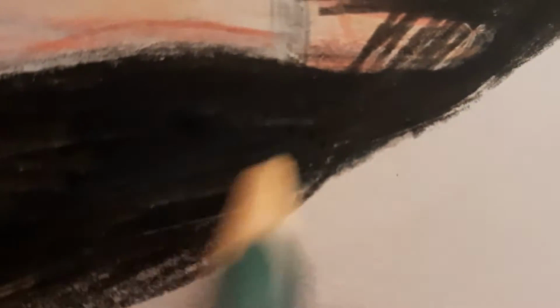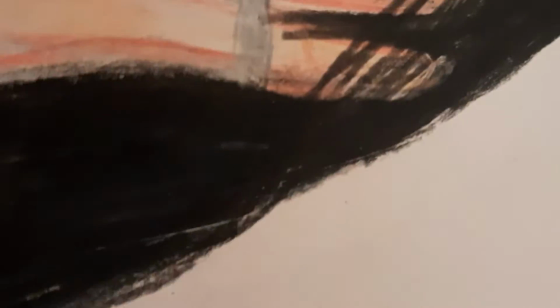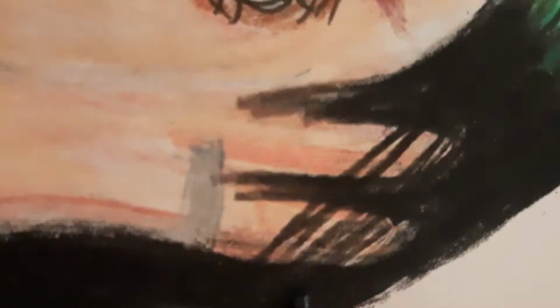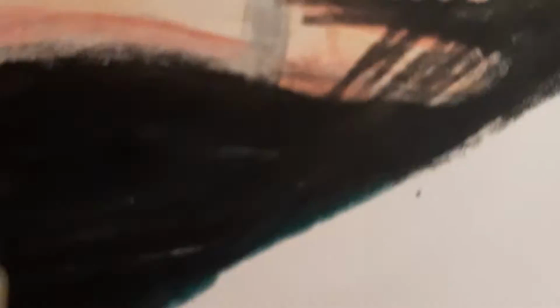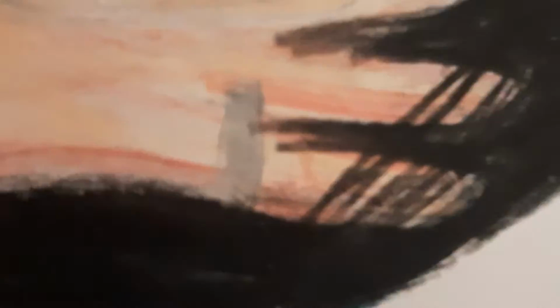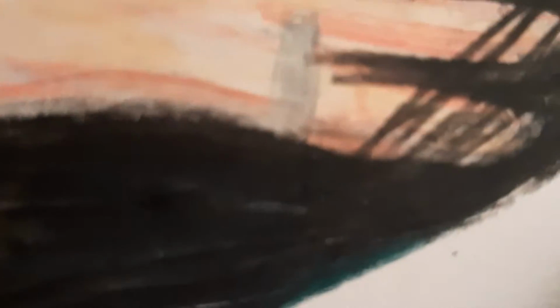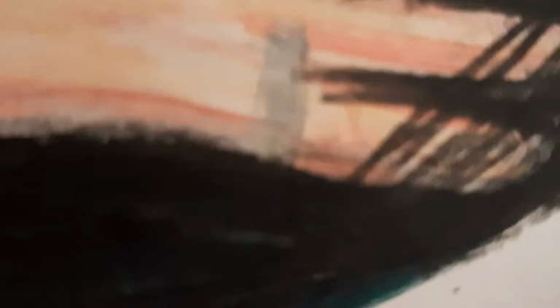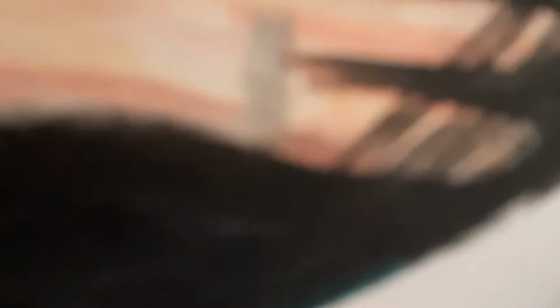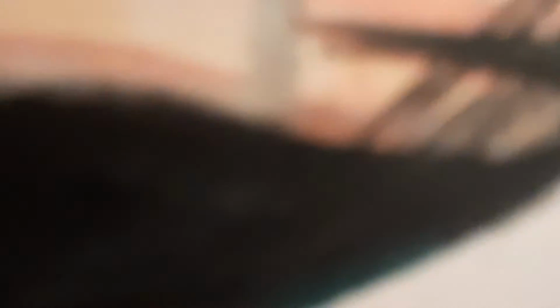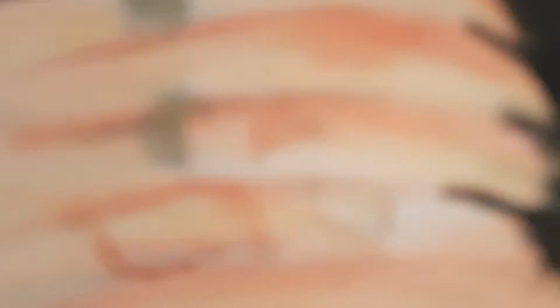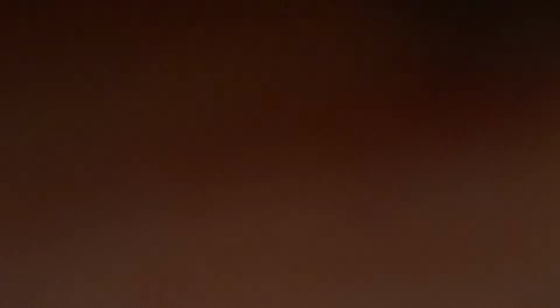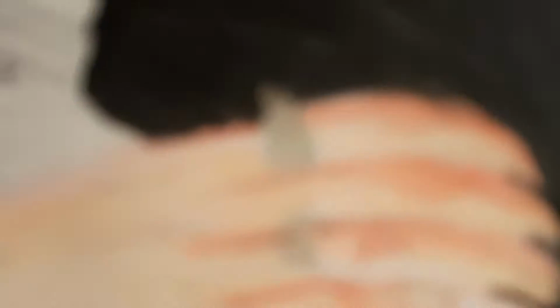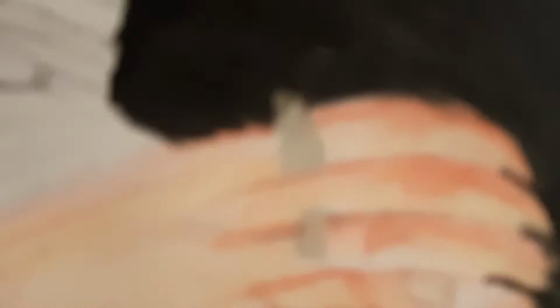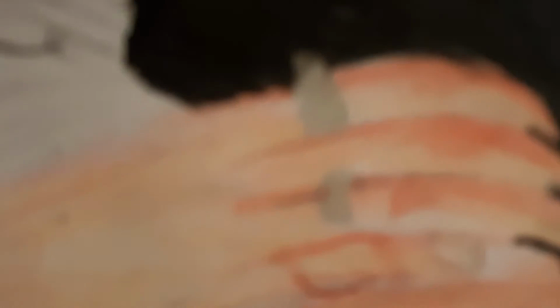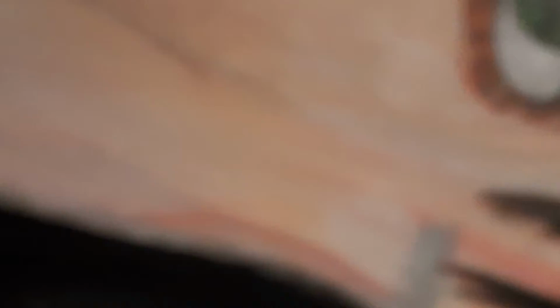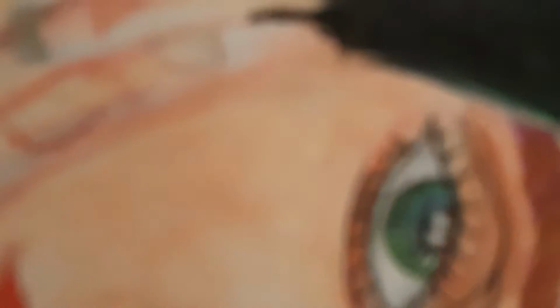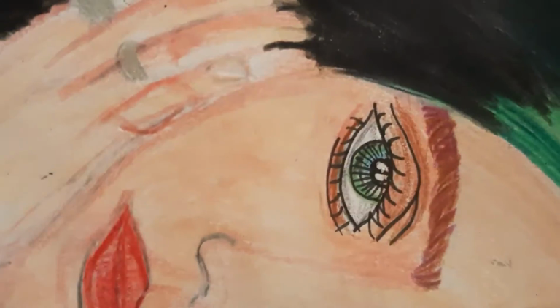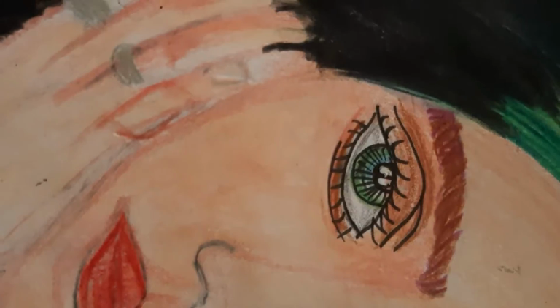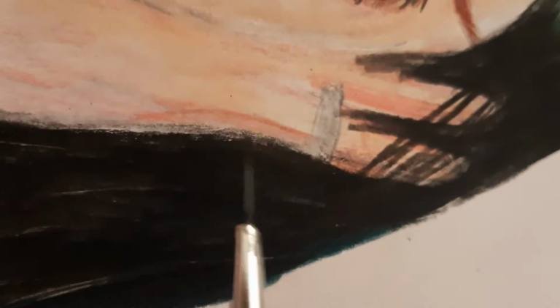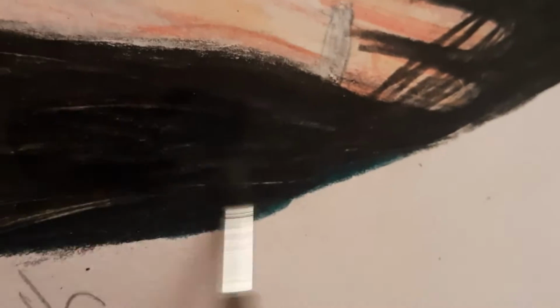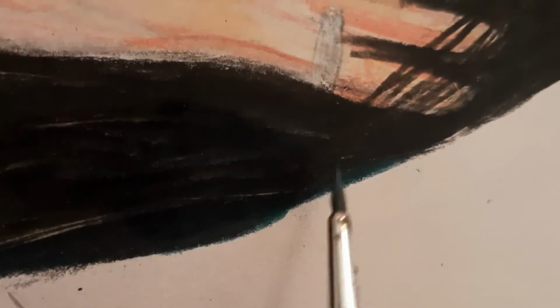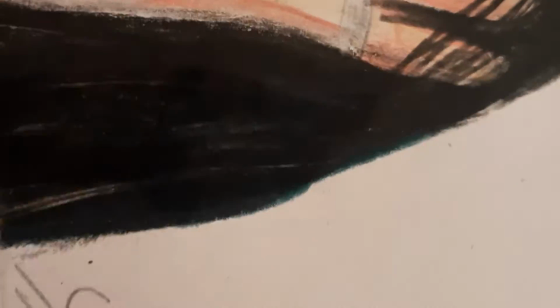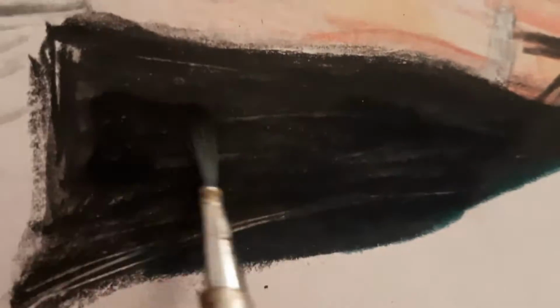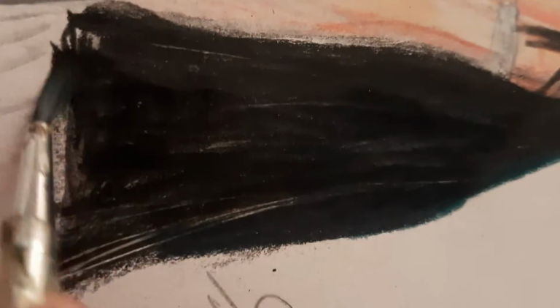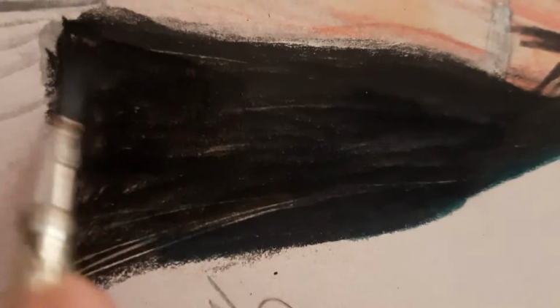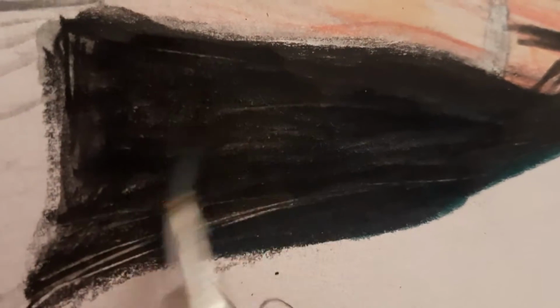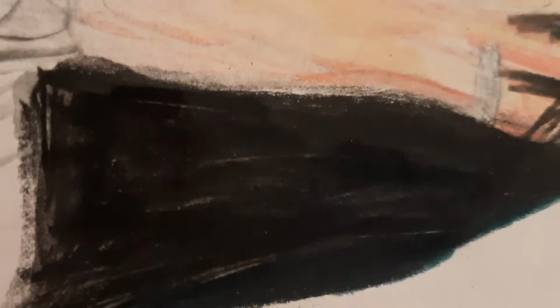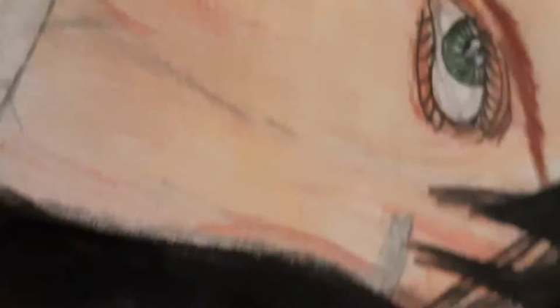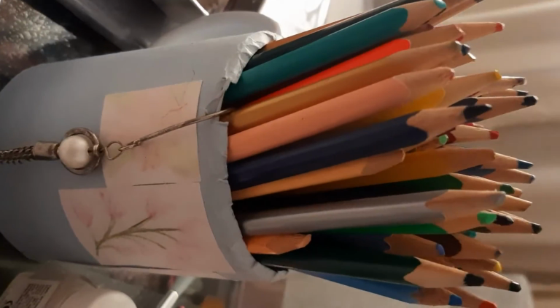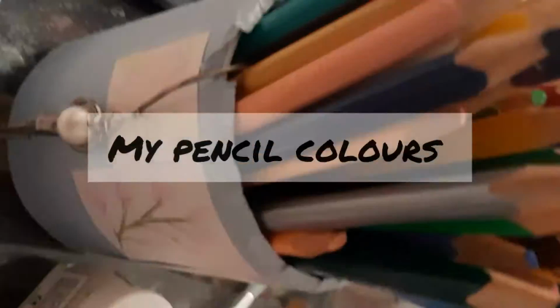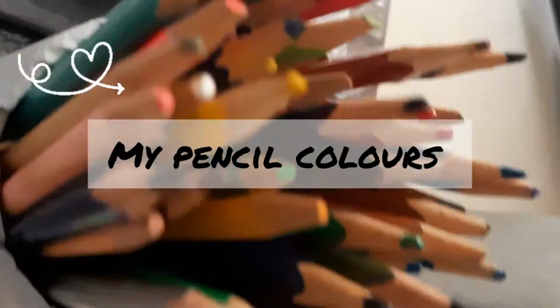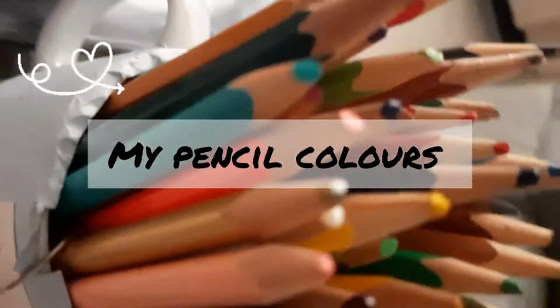My Domes and Faber-Castell pencil colors are water soluble, so they merge with water. I like to use water on them so they blend much more properly. Here are all my pencil colors in the cup.